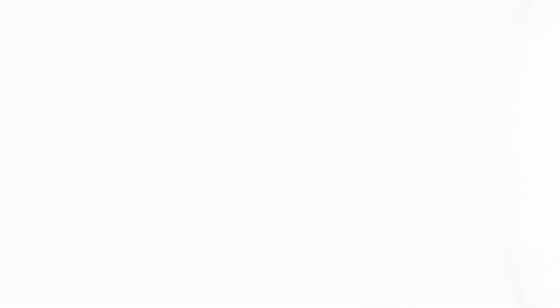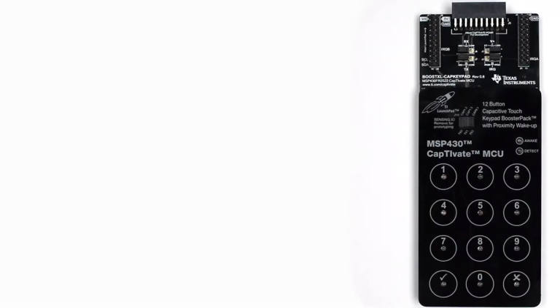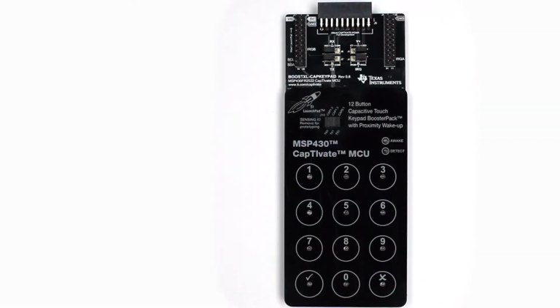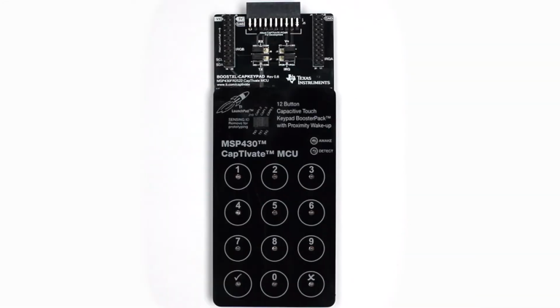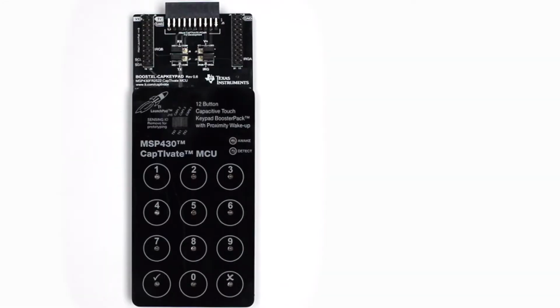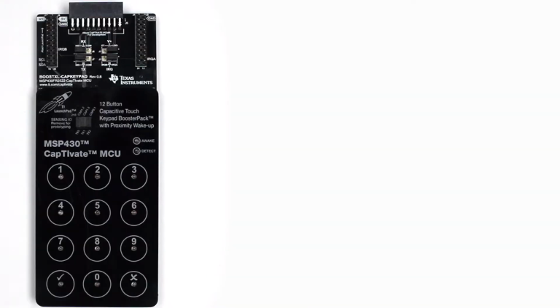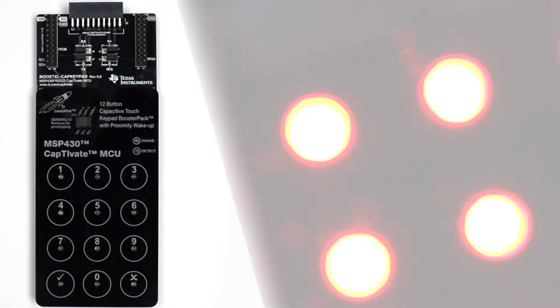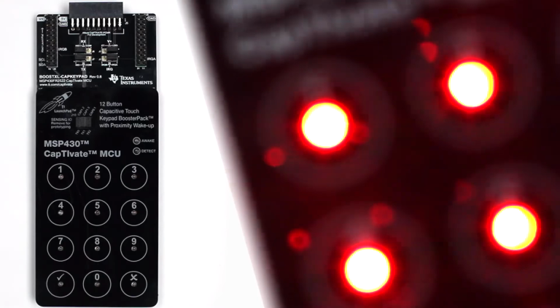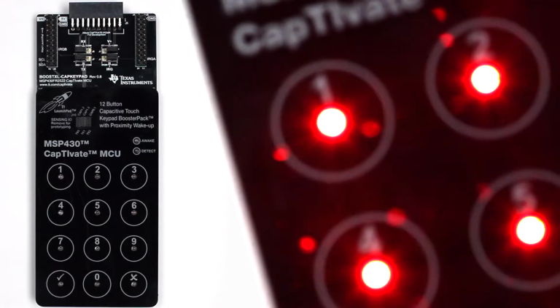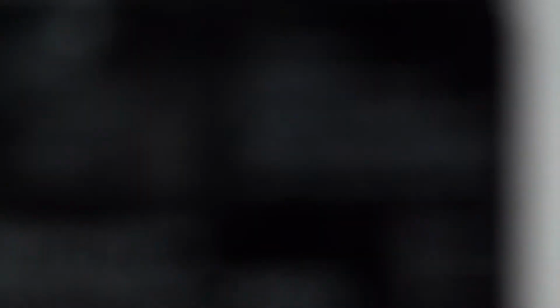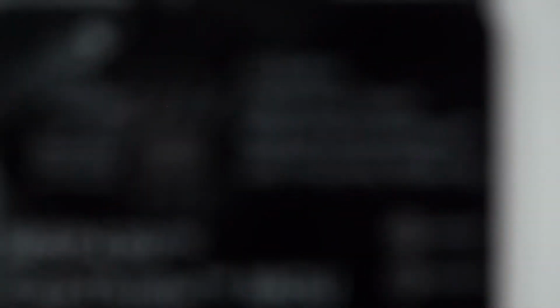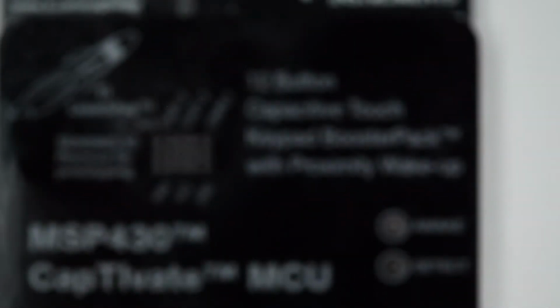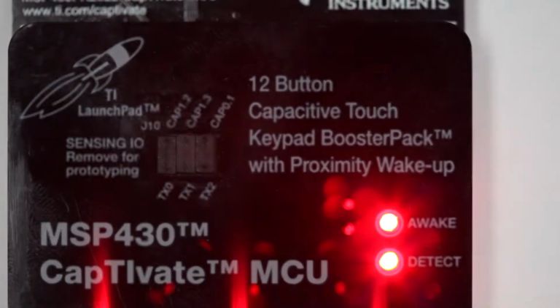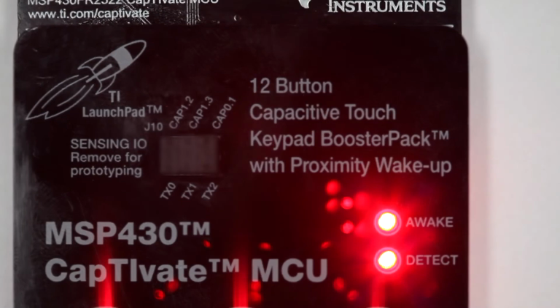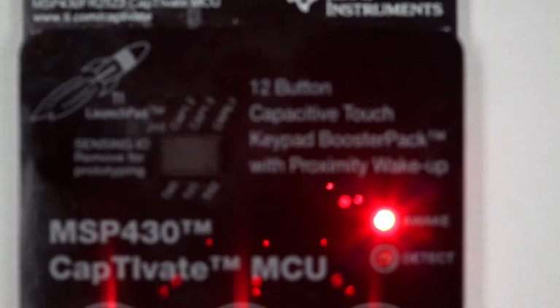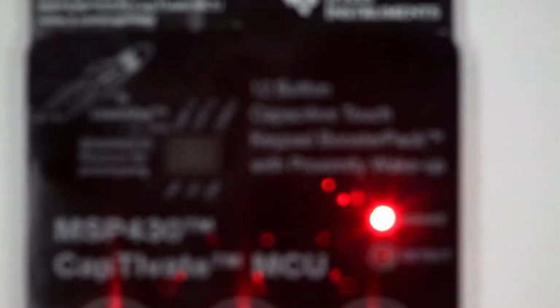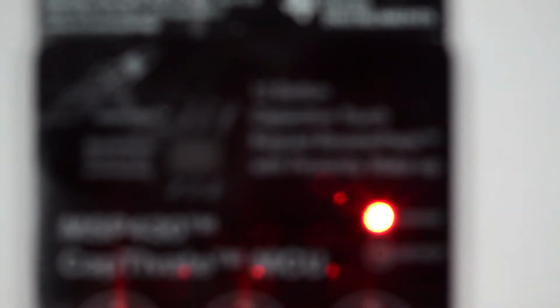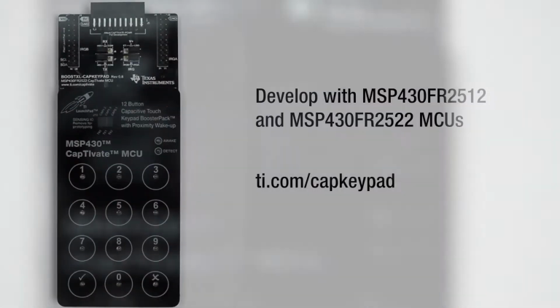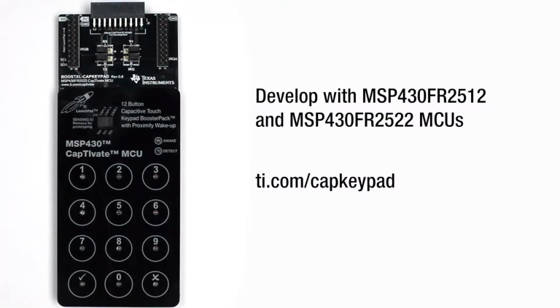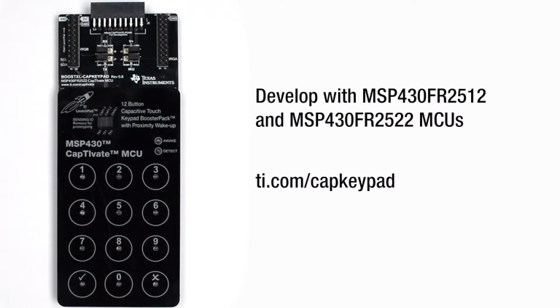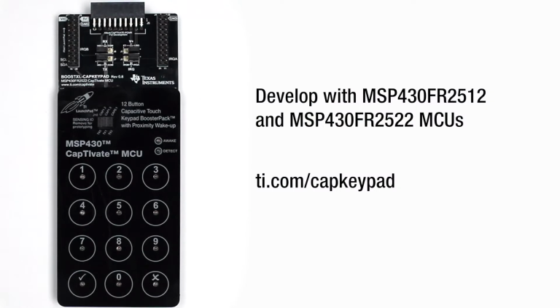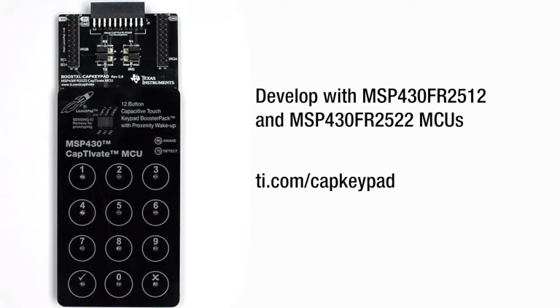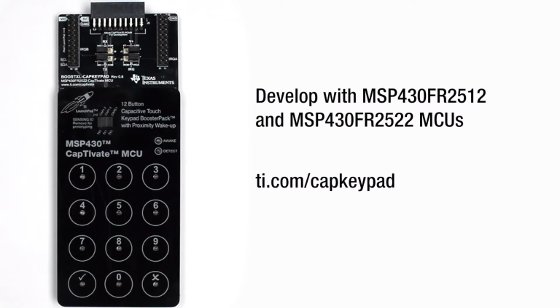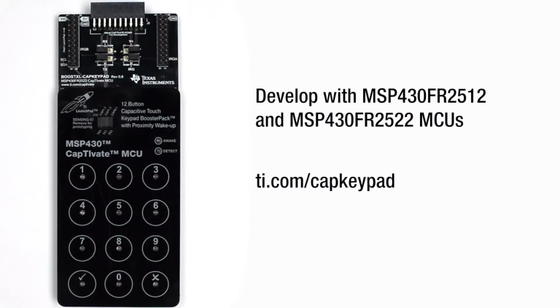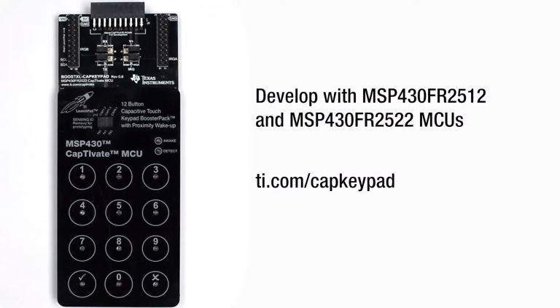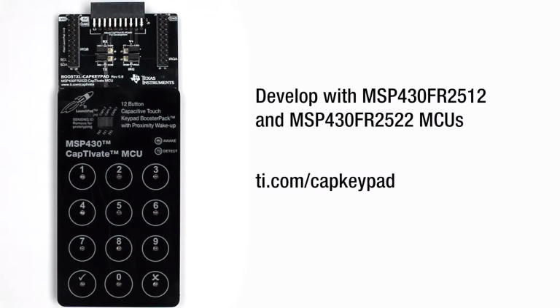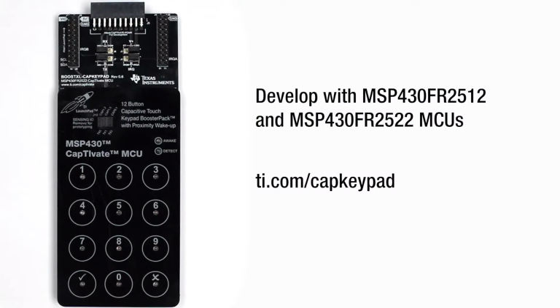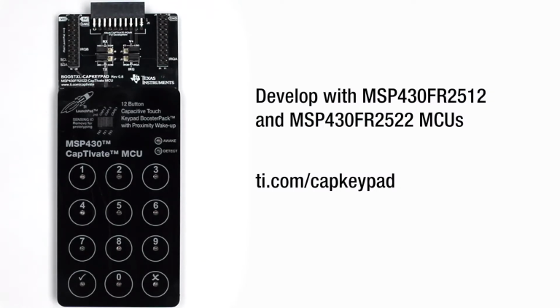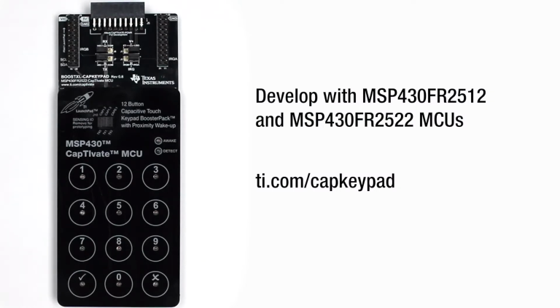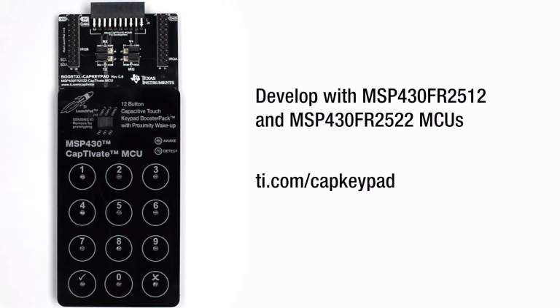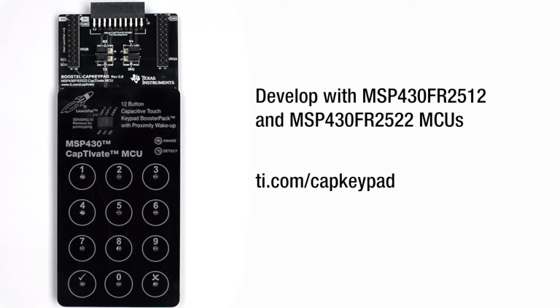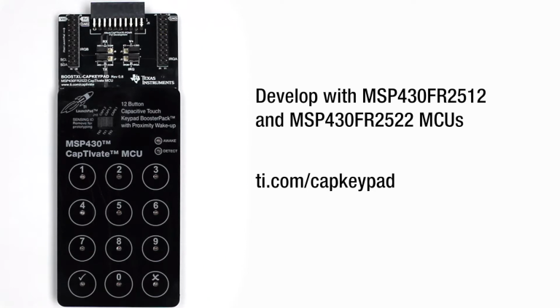This is the BoostXL CAP keypad, the entry-level tool used to evaluate MSP430 Captivate touch technology for capacitive sensing, developed with the MSP430 FR2512 and MSP430 FR2522 microcontrollers.